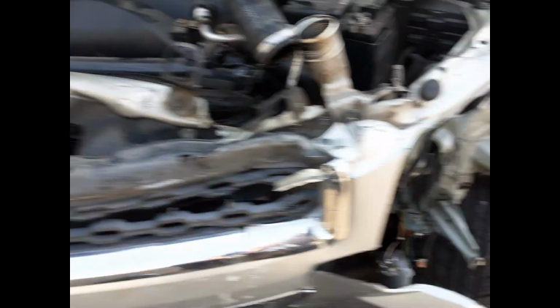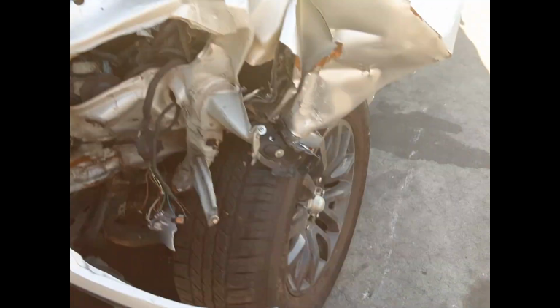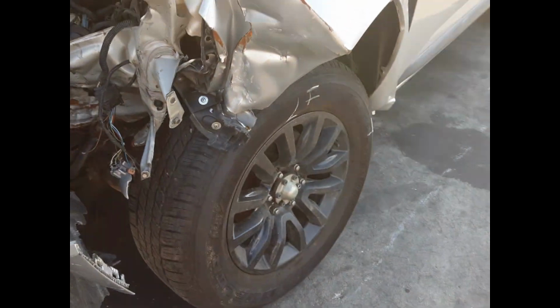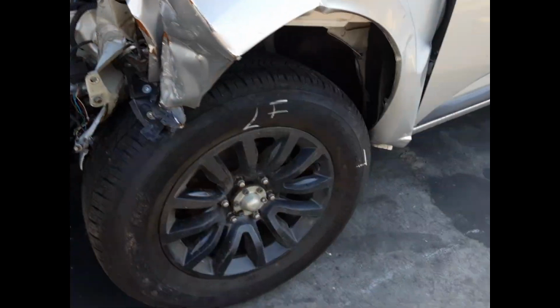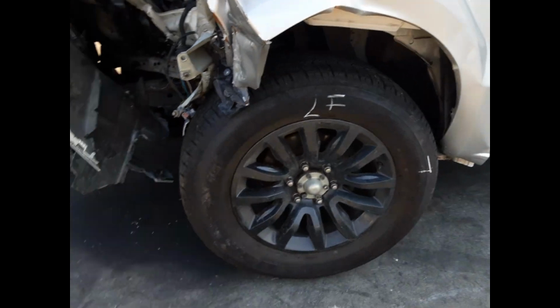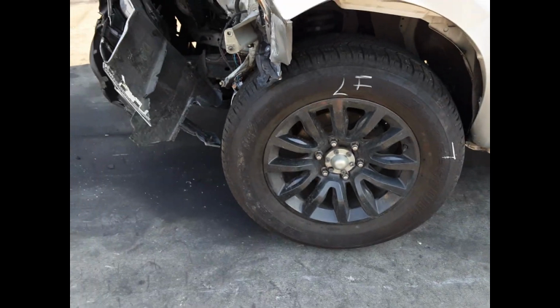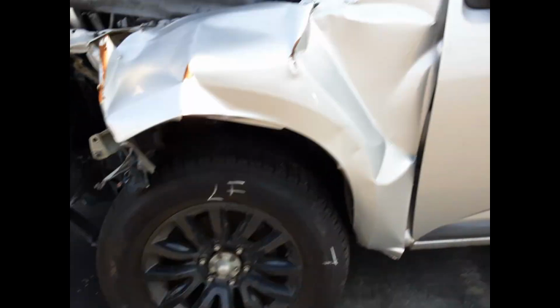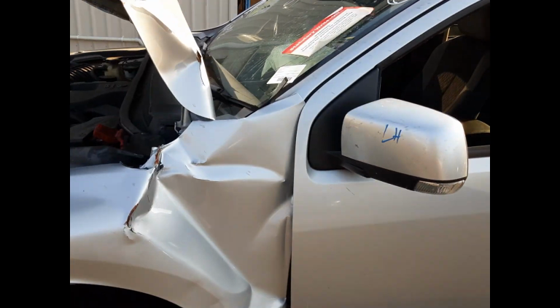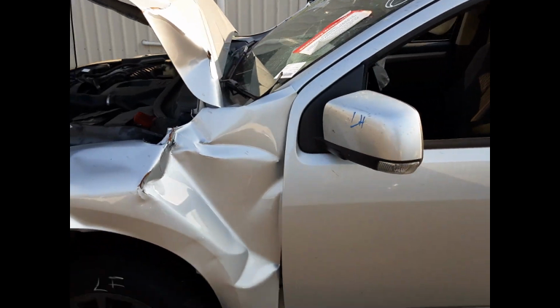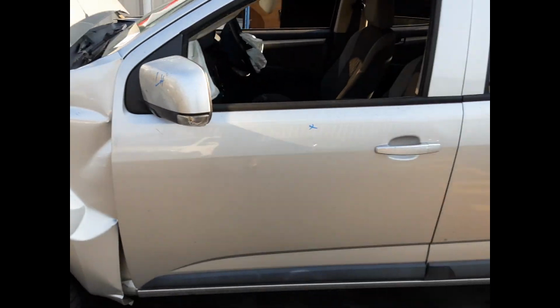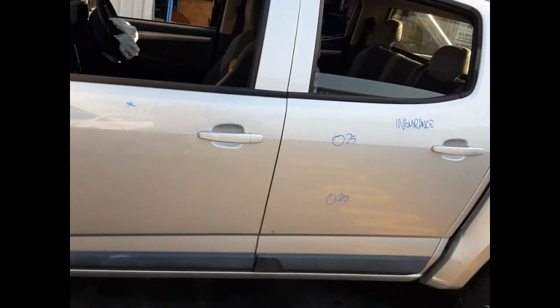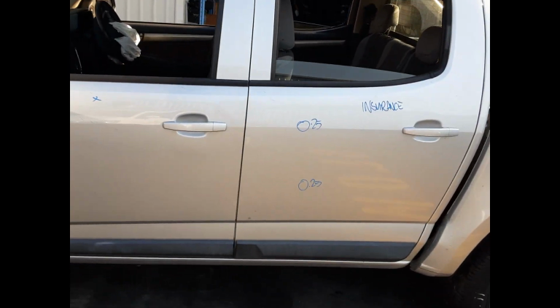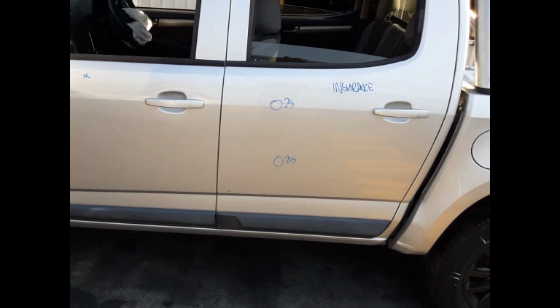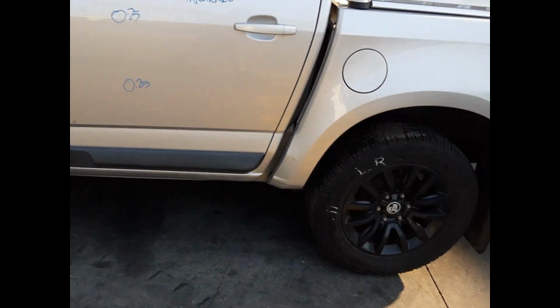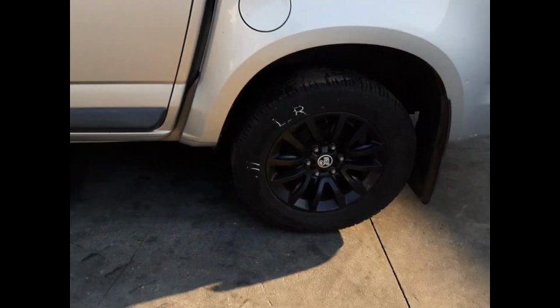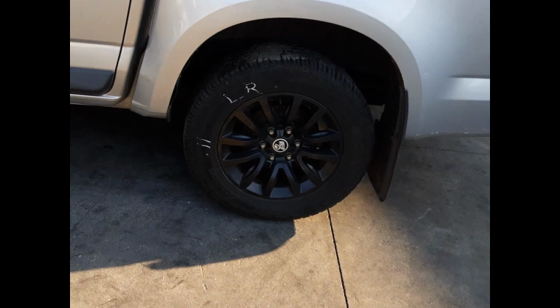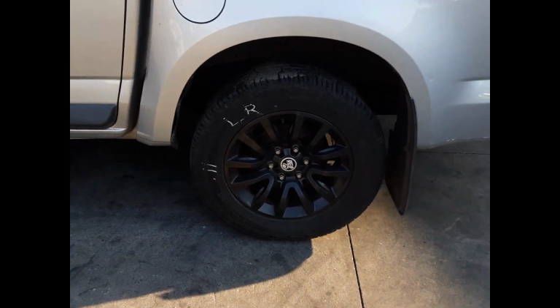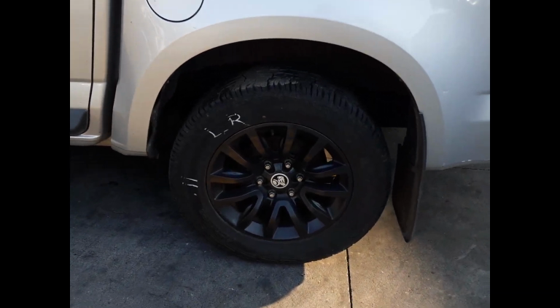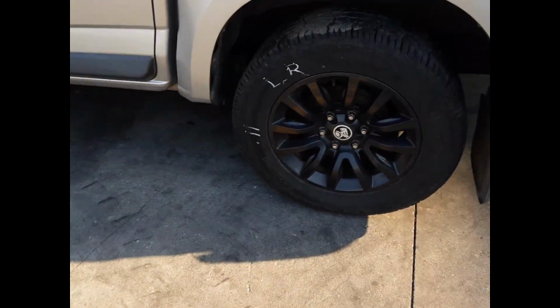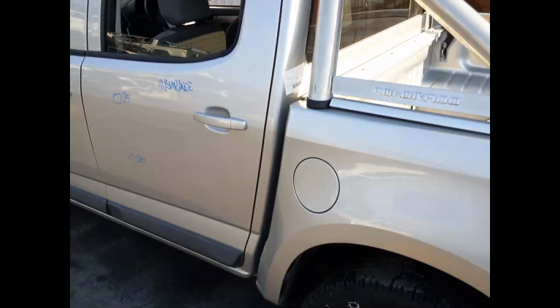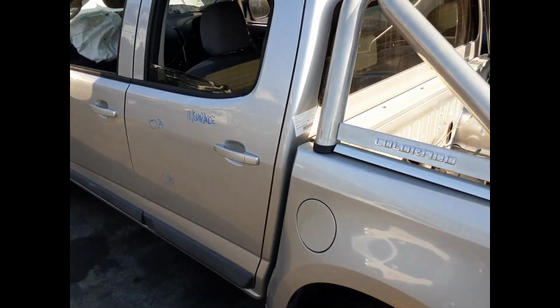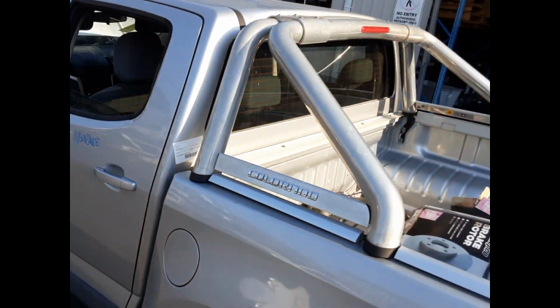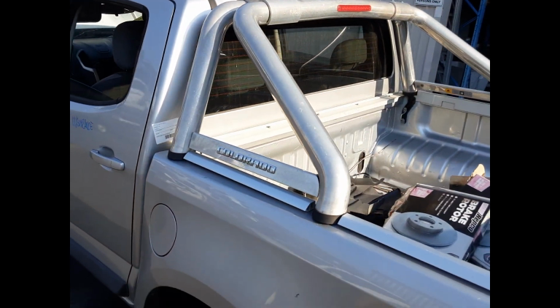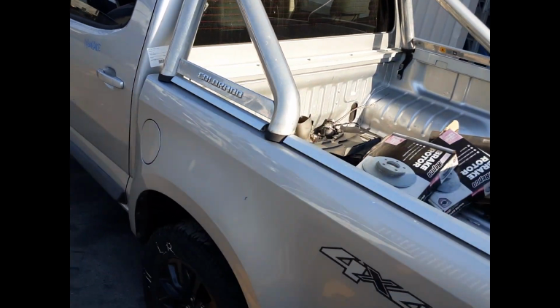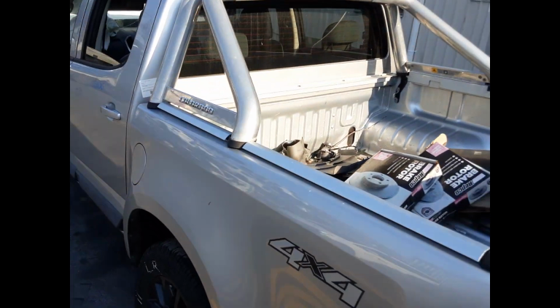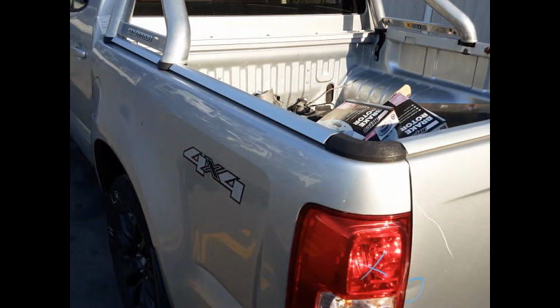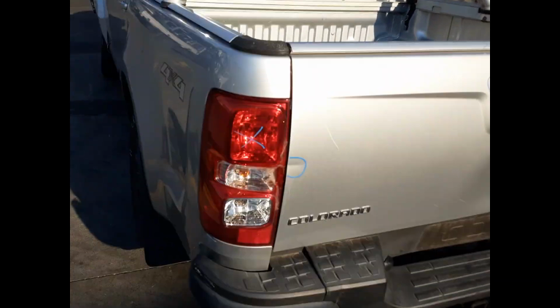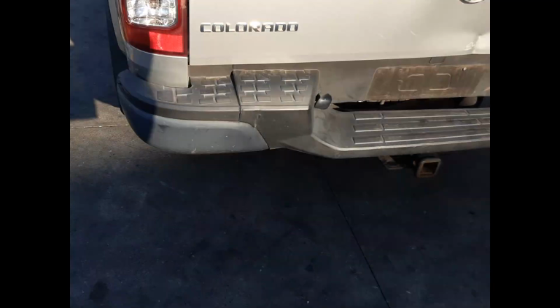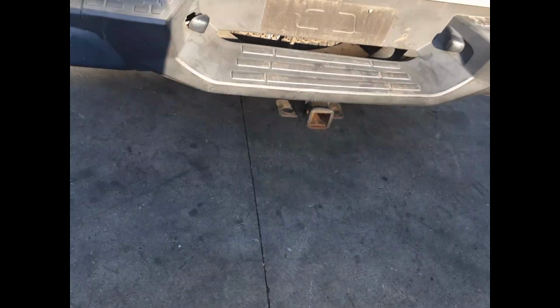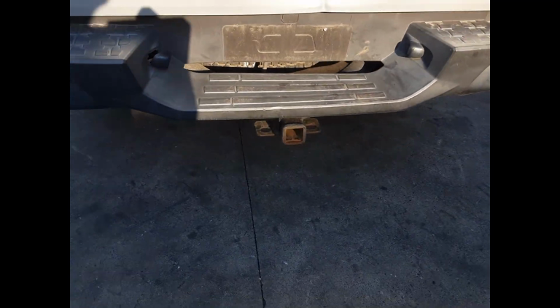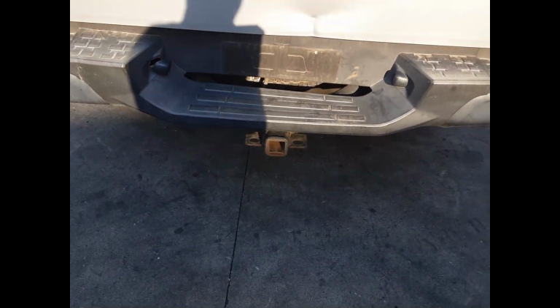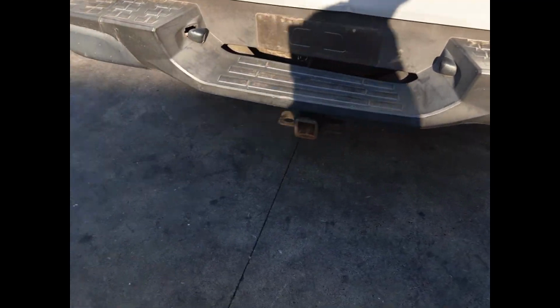Left front 18 inch factory alloy wheel with a good tyre. Left power door mirror. Left rear door has 2 small dents. Left rear 18 inch factory alloy wheel with a good tyre. Factory fitted sports bar with all bolts and brackets. Factory fitted tow bar with all bolts, brackets and loom.